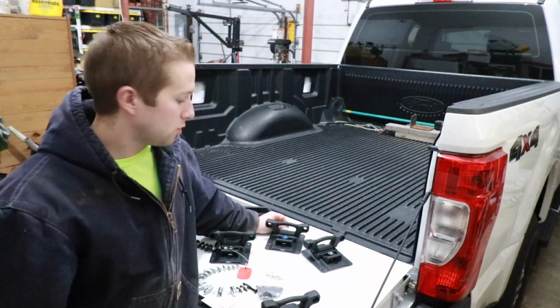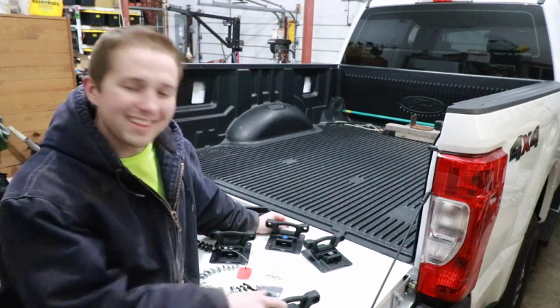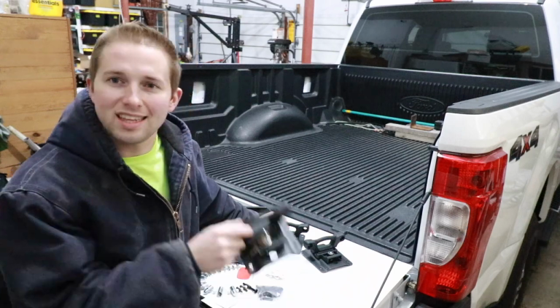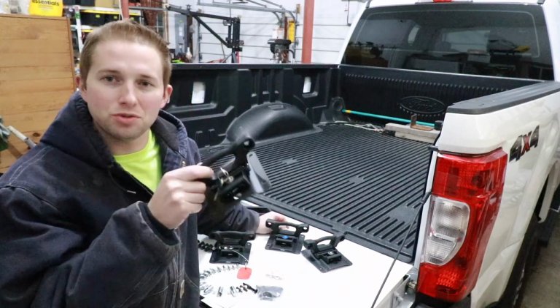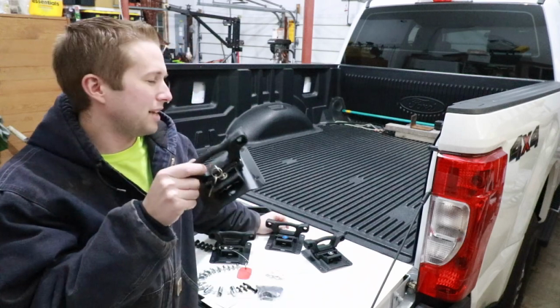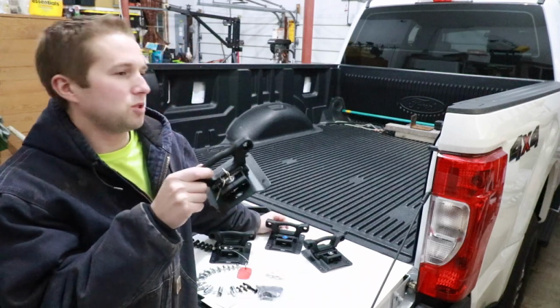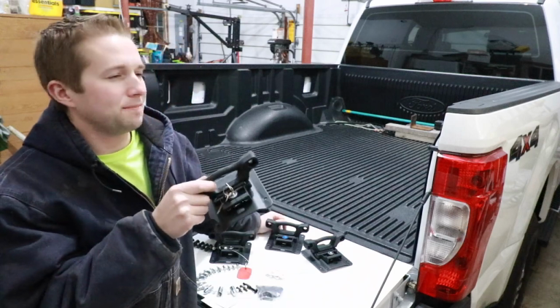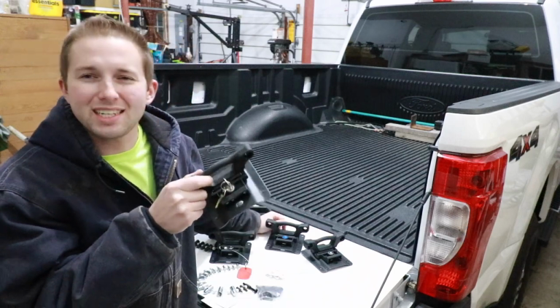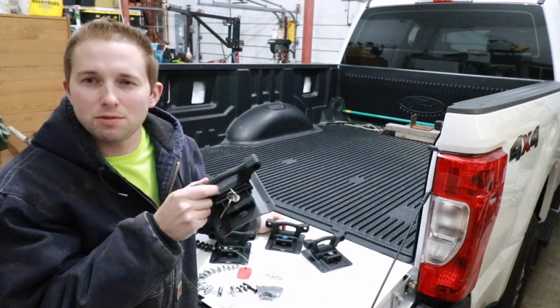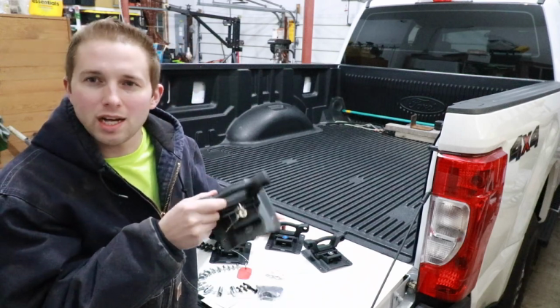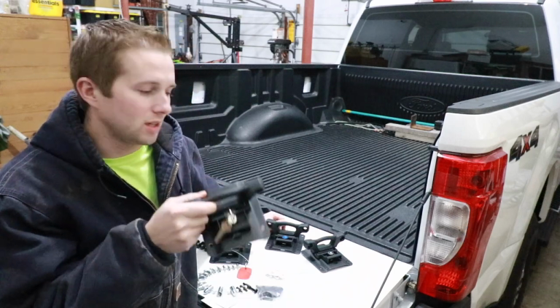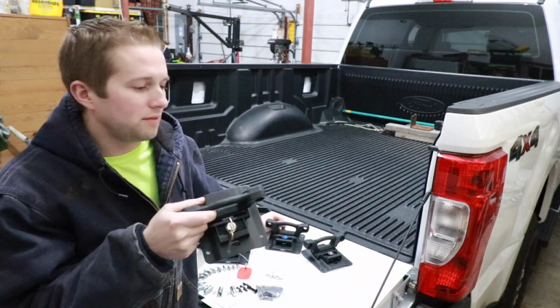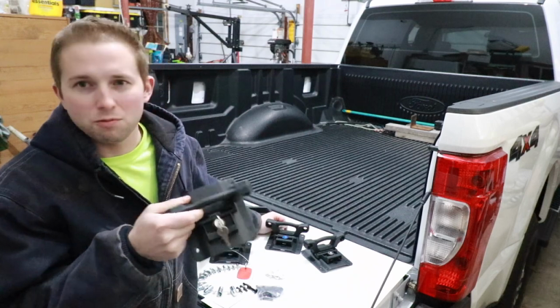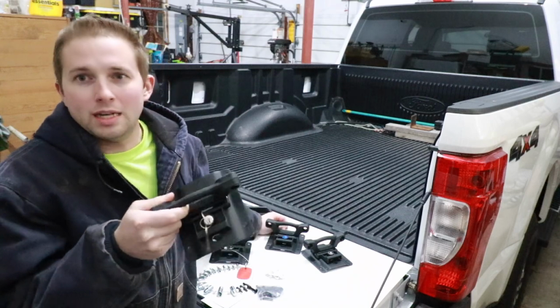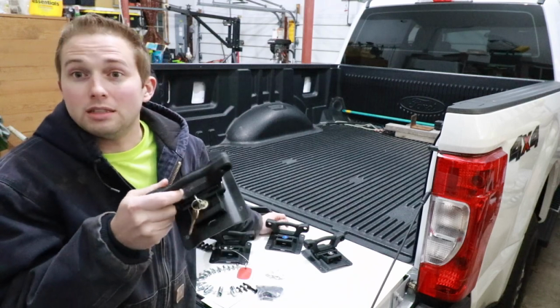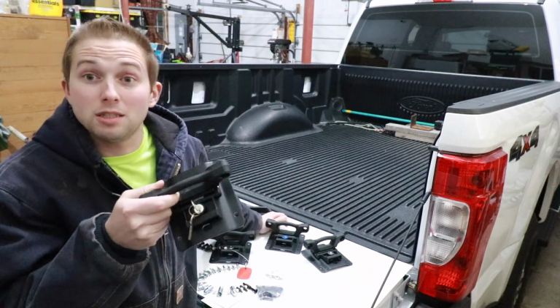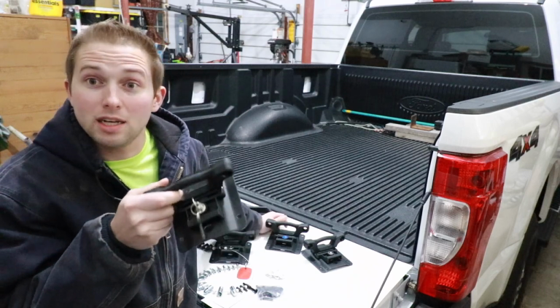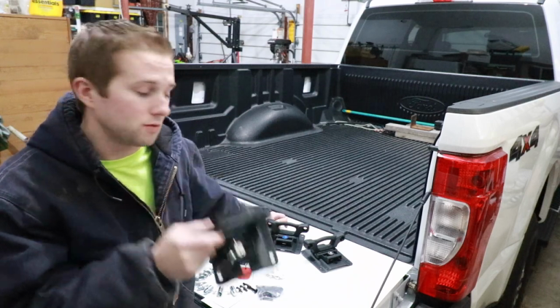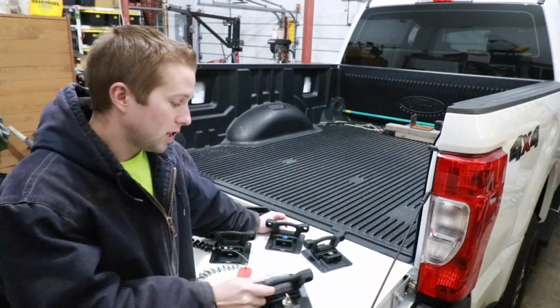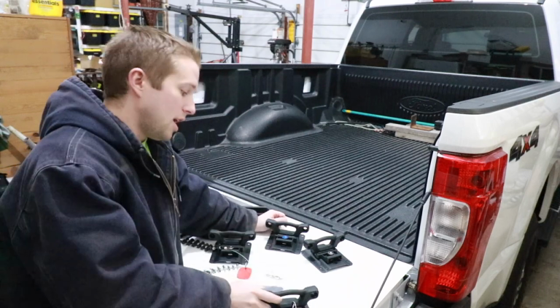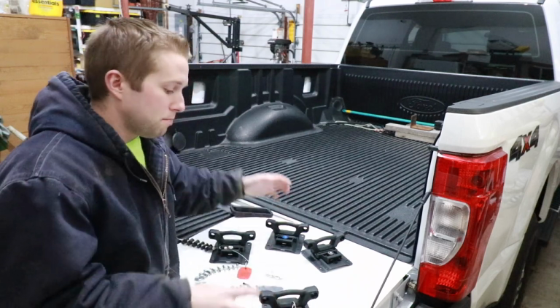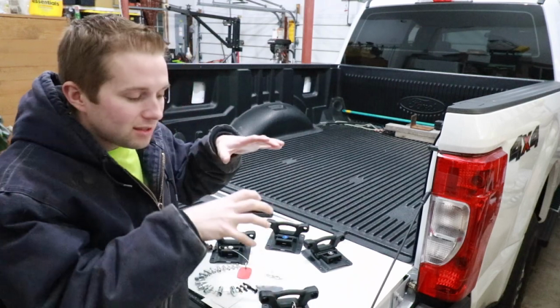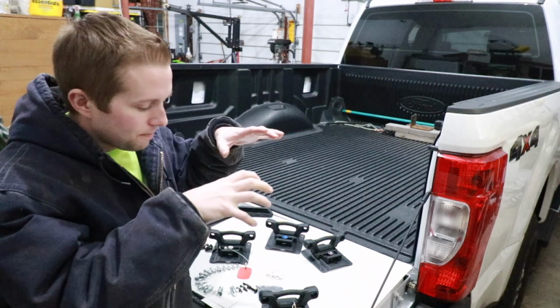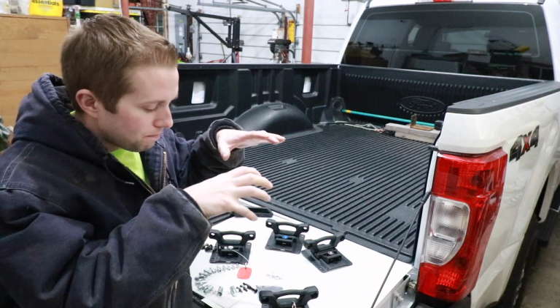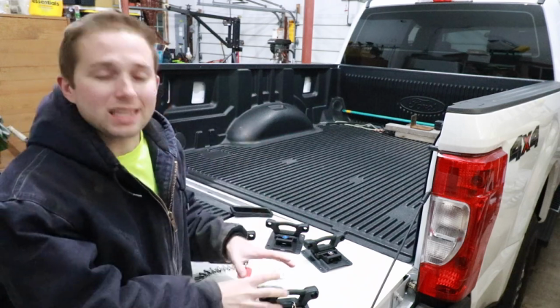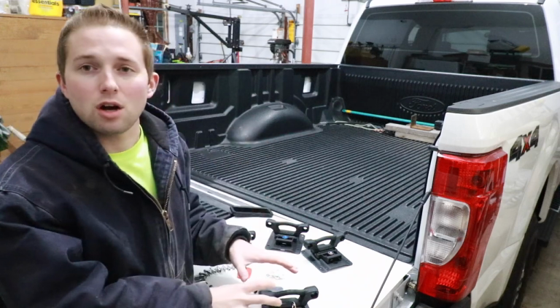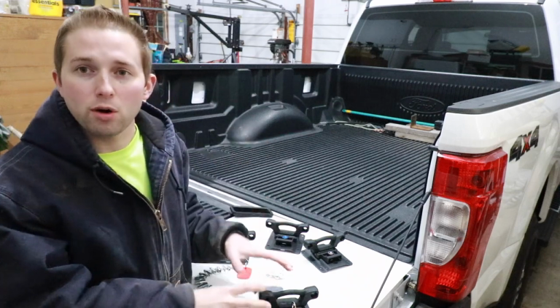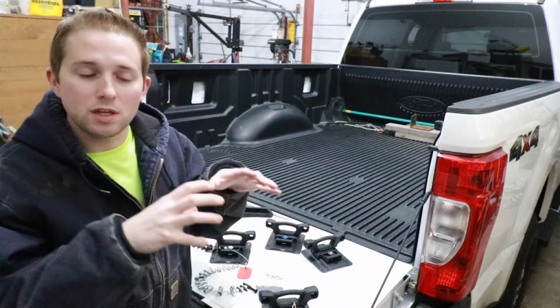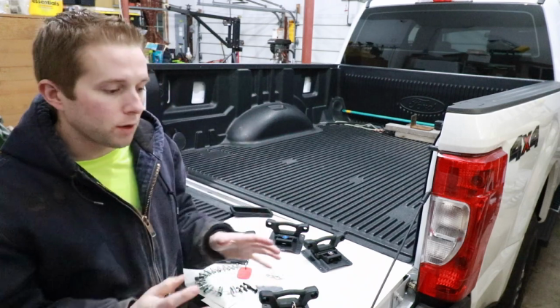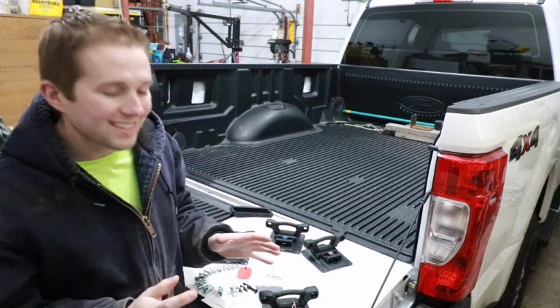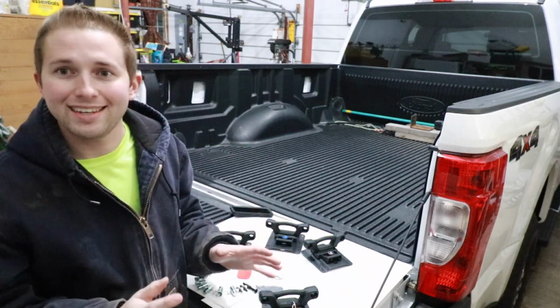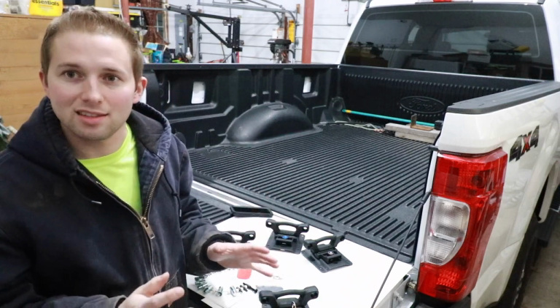A kit like this goes anywhere between — you can get a cheap kit for $40, and if you get it from Ford, I'd expect you to pay upwards of $200.